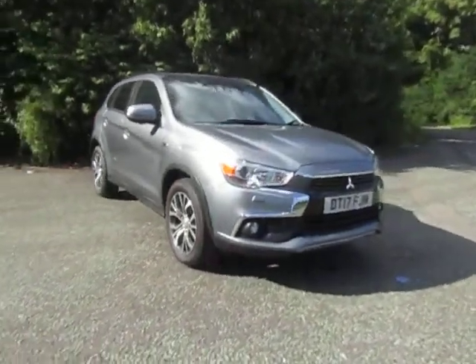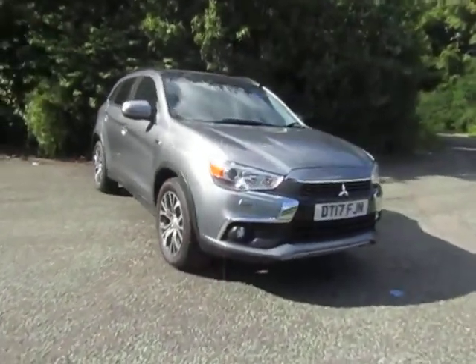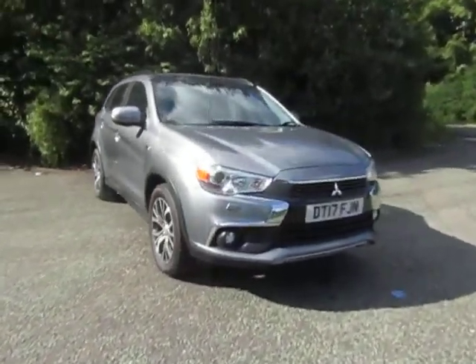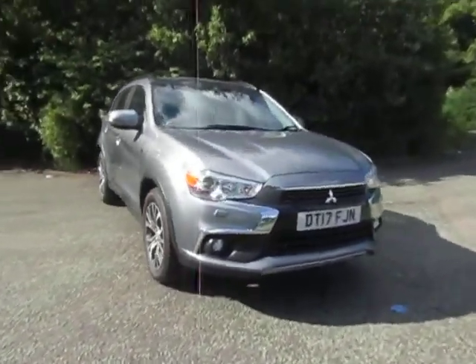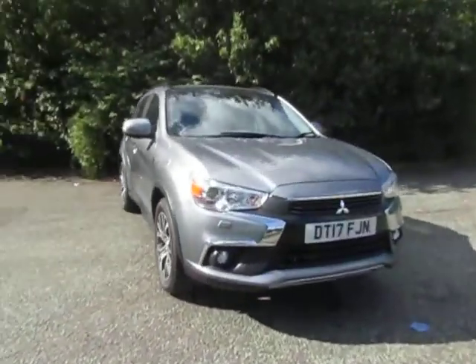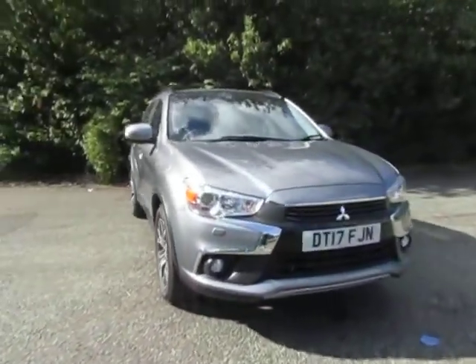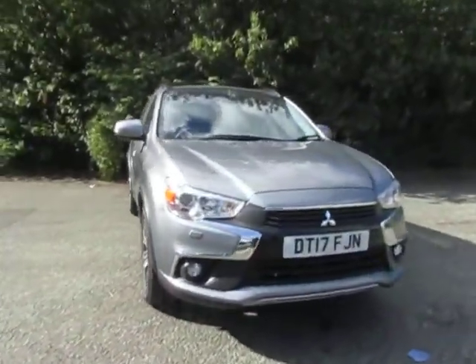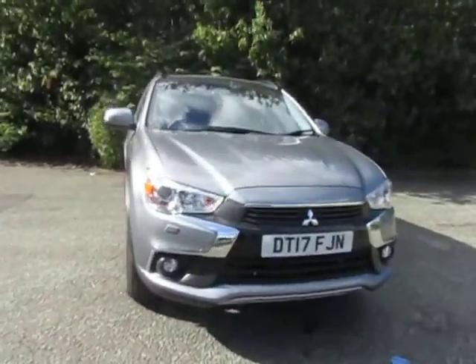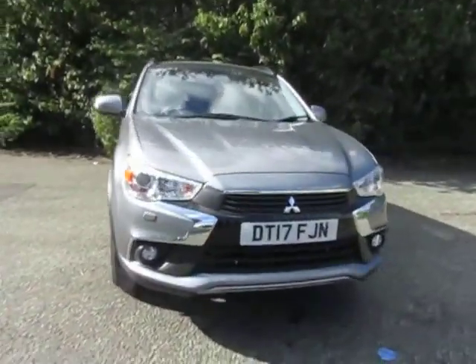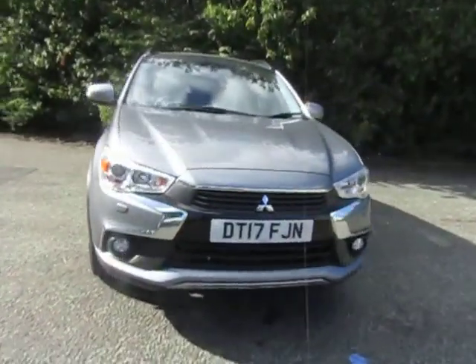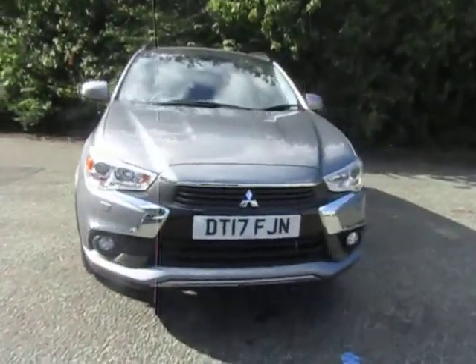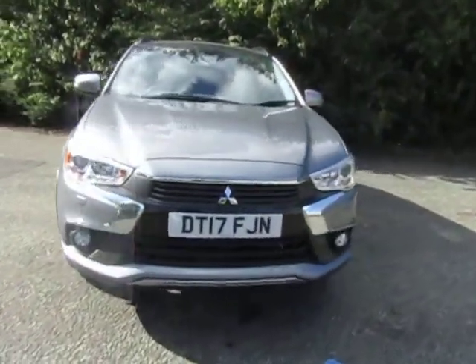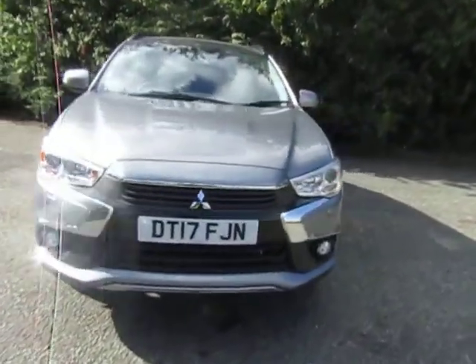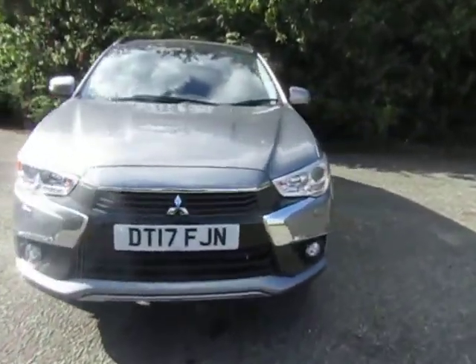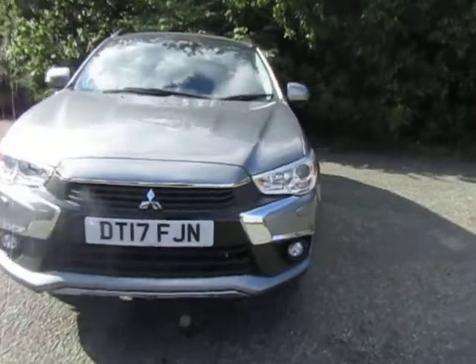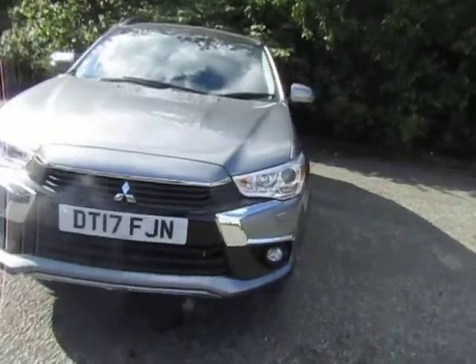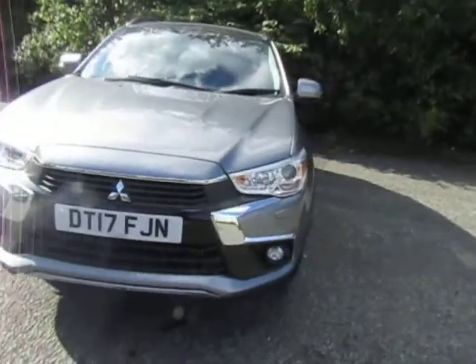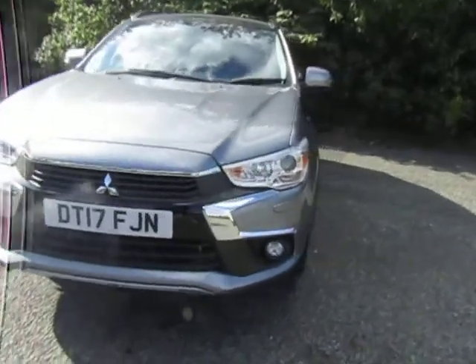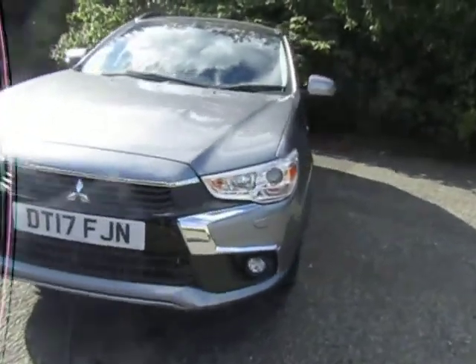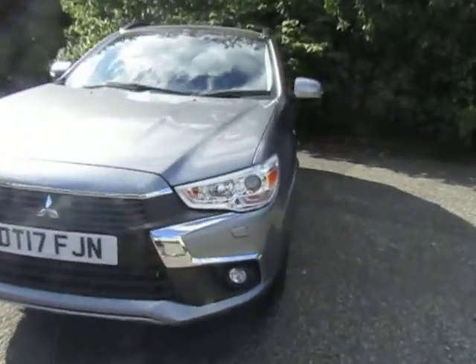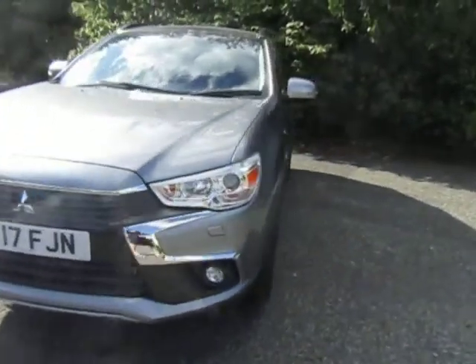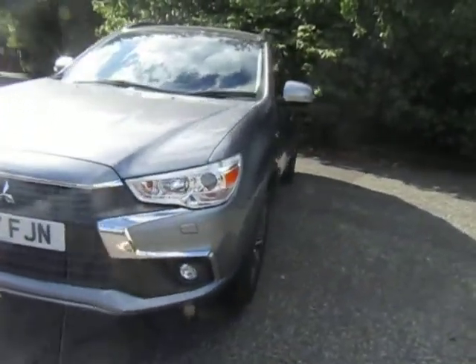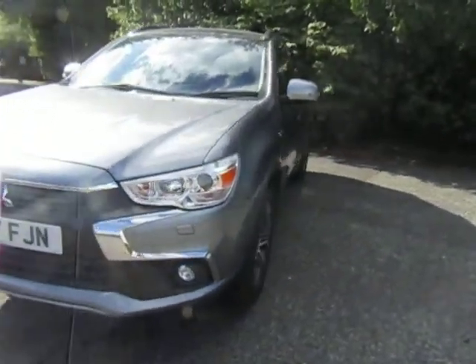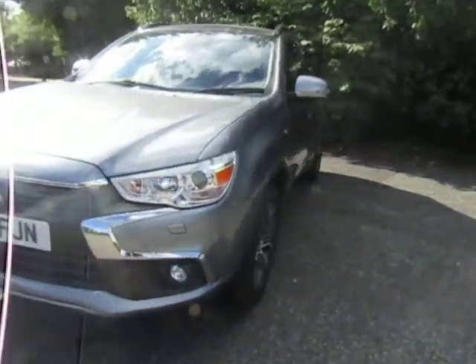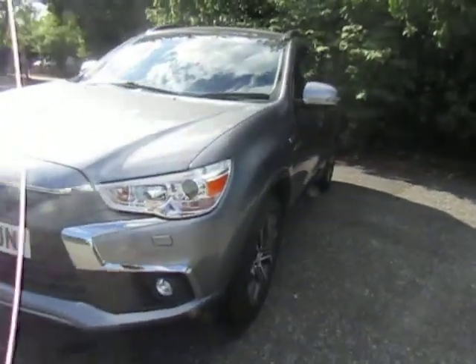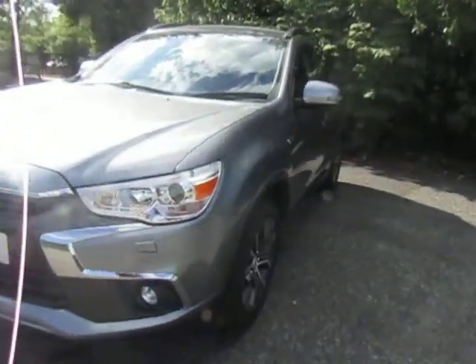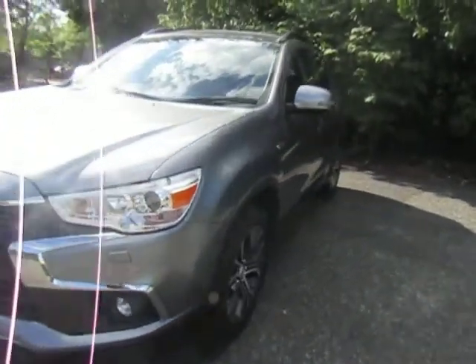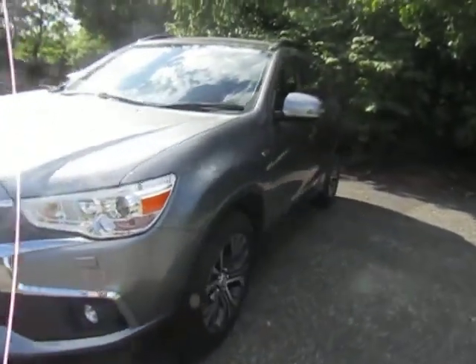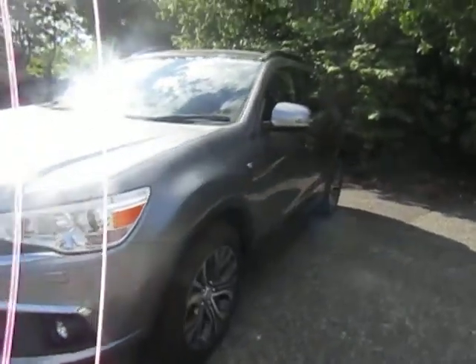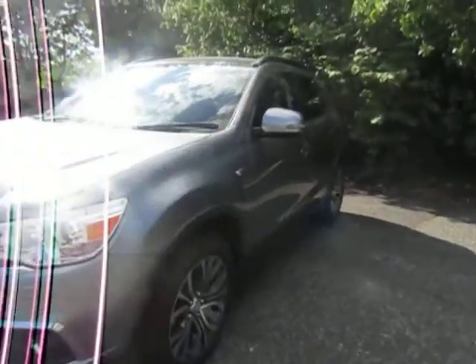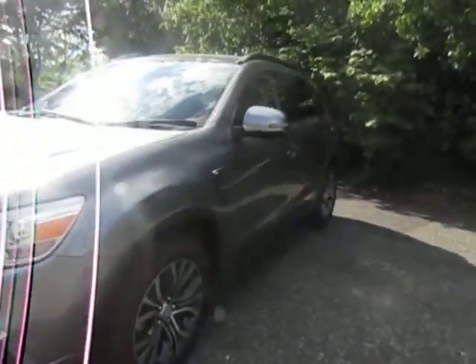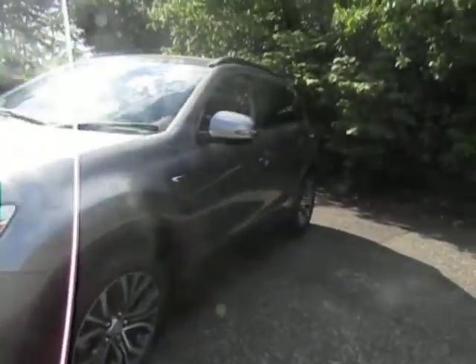Hello and welcome to JTU's Mitsubishi here at Telford. I'm Amy and today I'm showing you around one of our pre-registered Mitsubishi ASX.